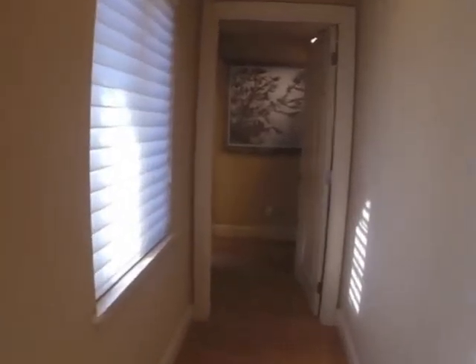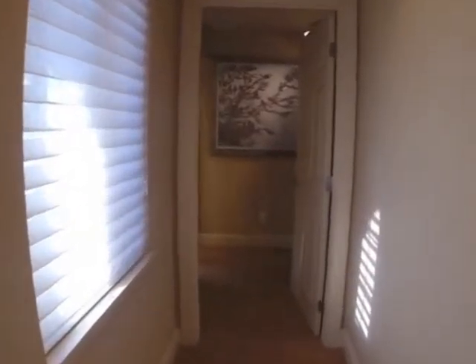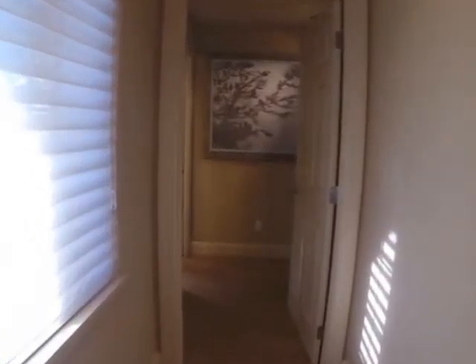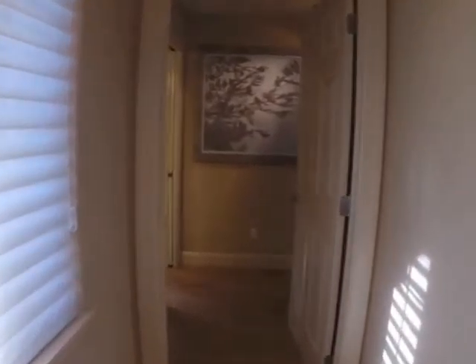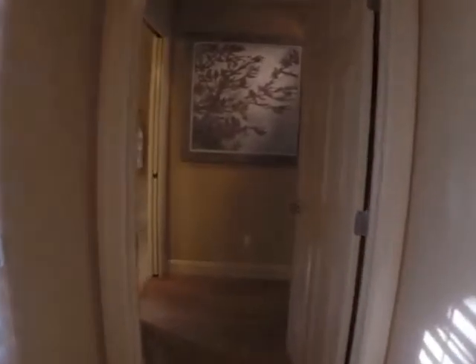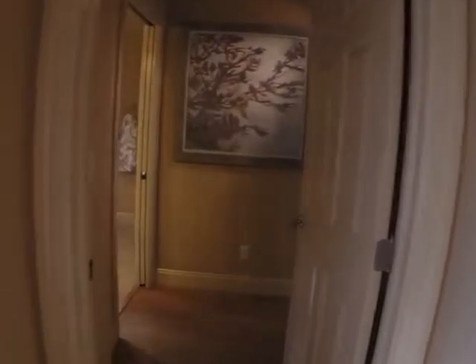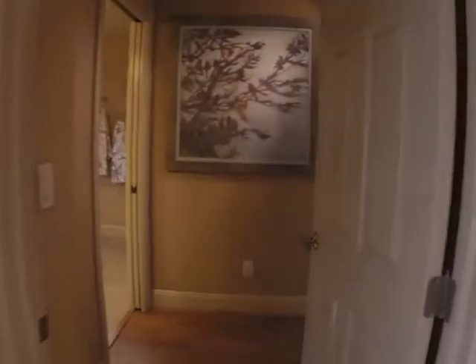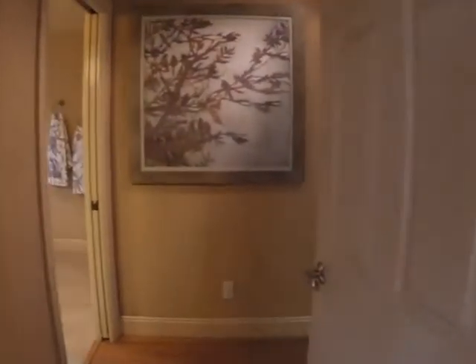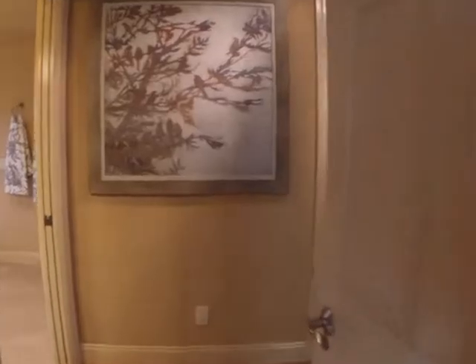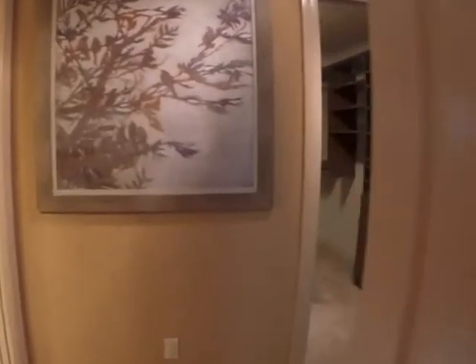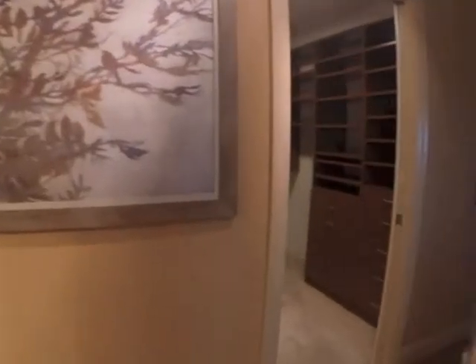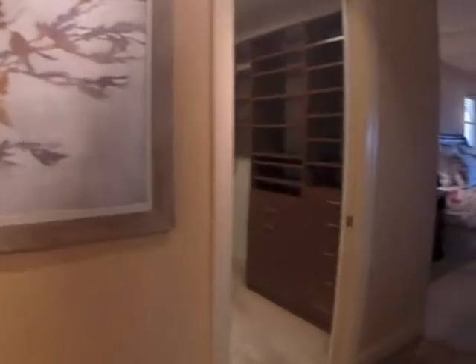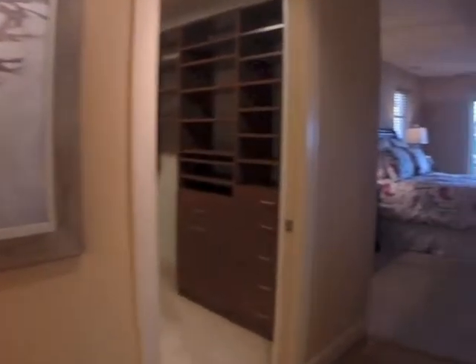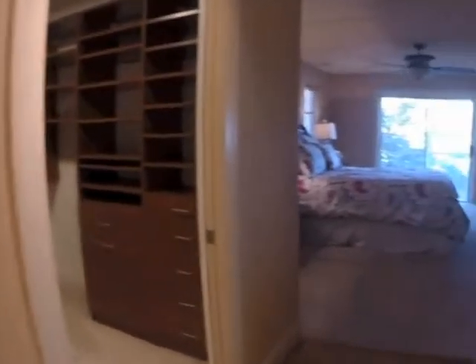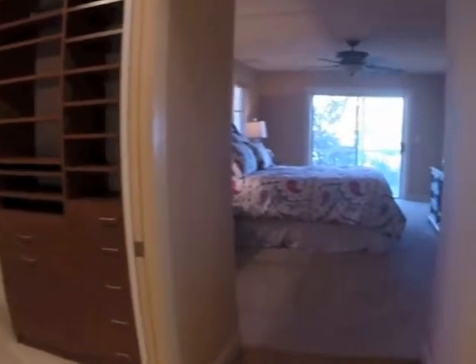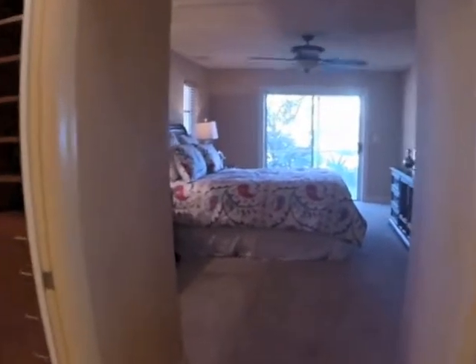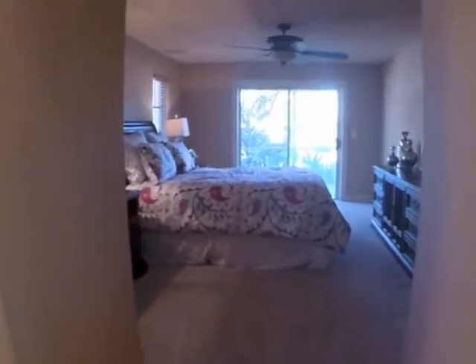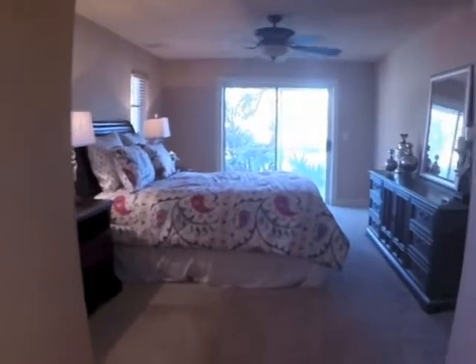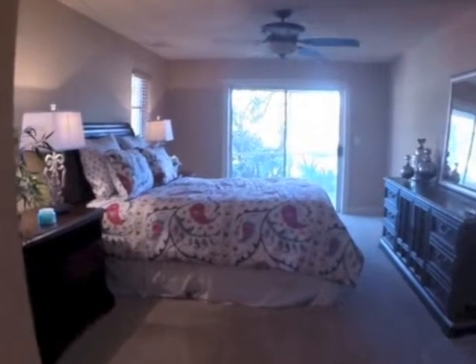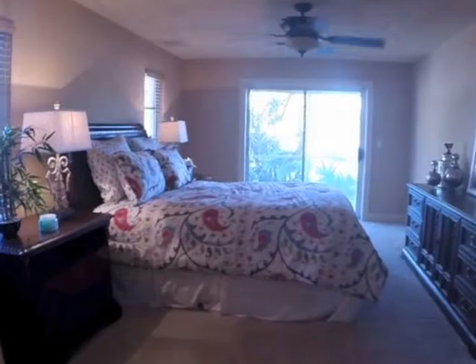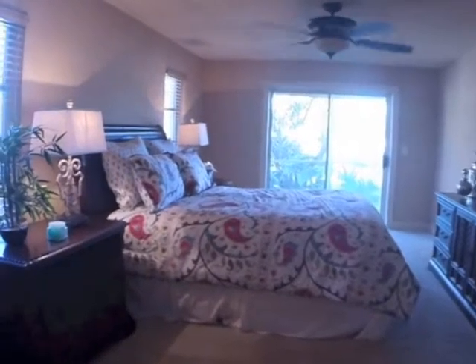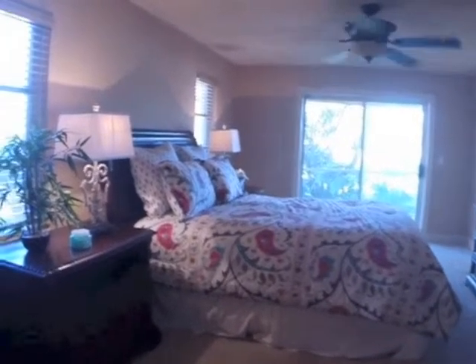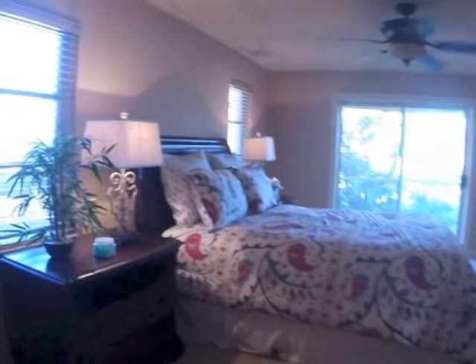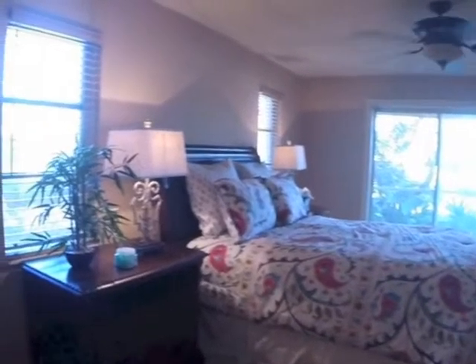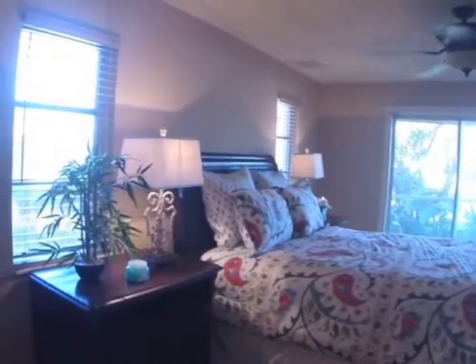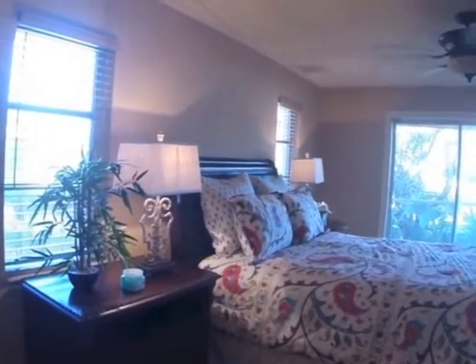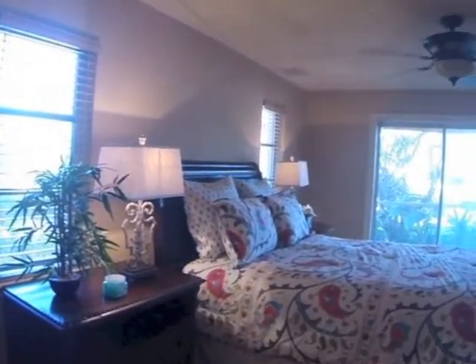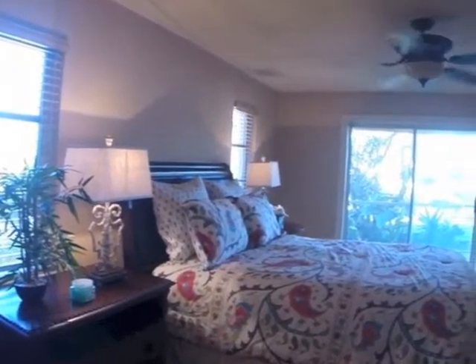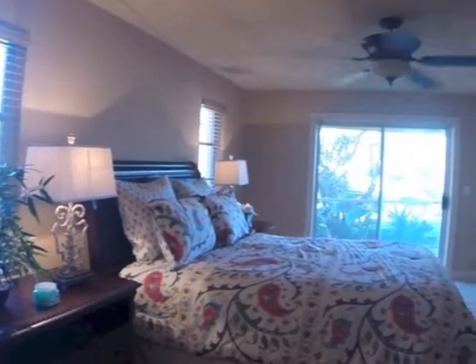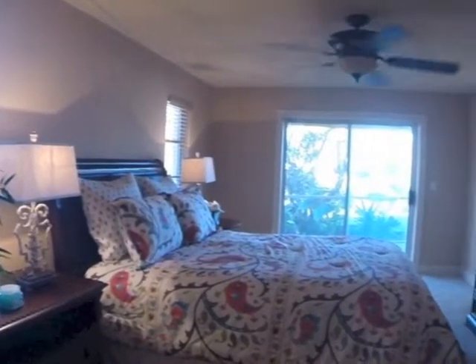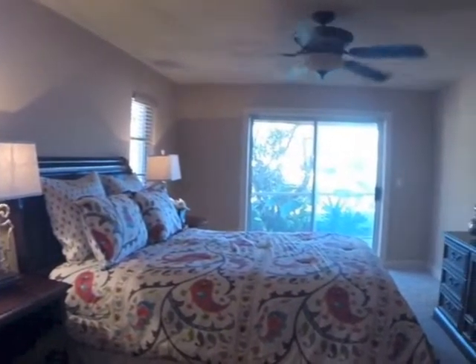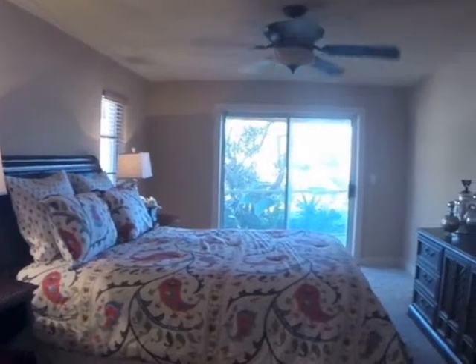As we head back through this hallway into the master suite, you're going to notice a lot of wow touches. Here's the bedroom. Those sliding glass doors lead out to the lanai where you can see the water.